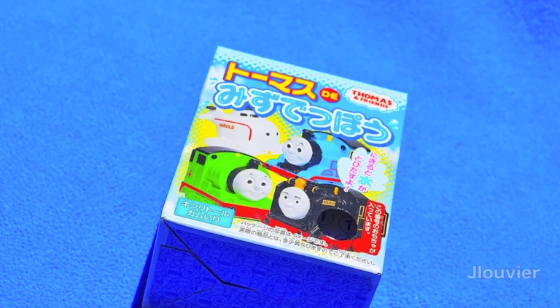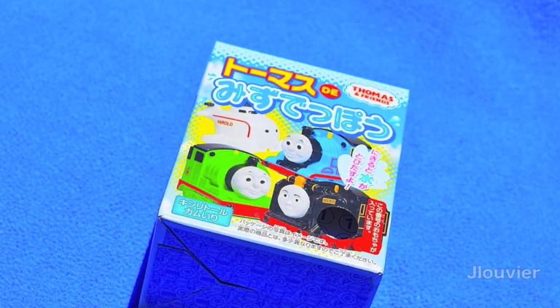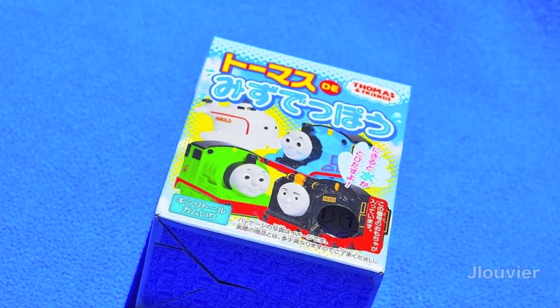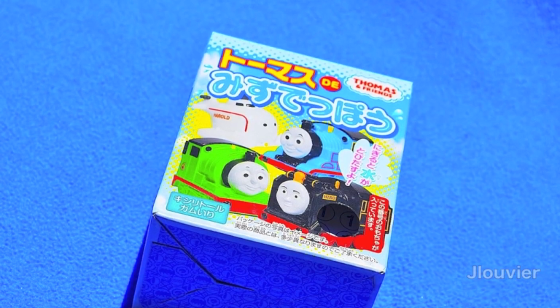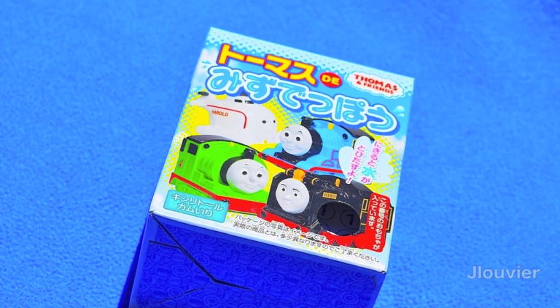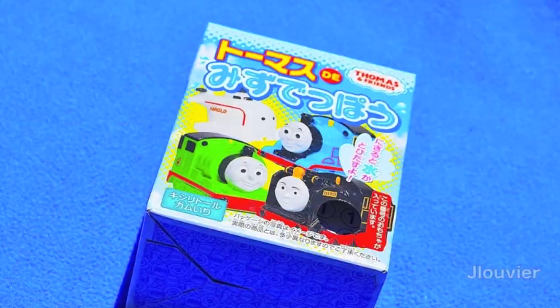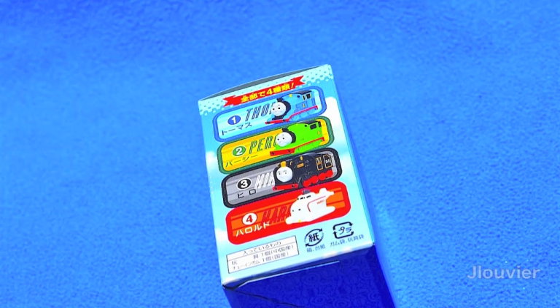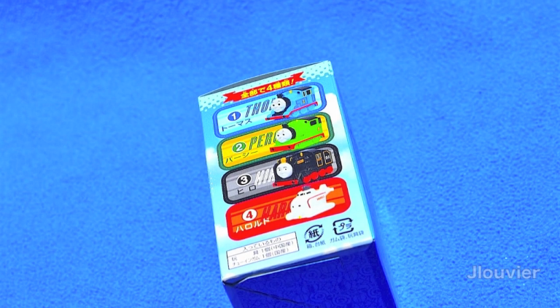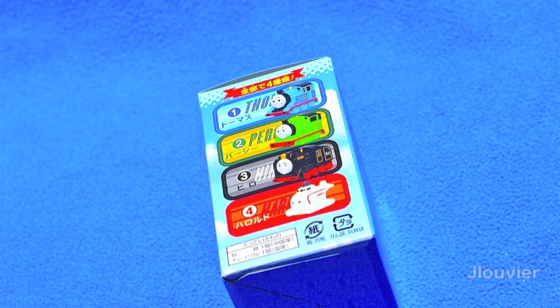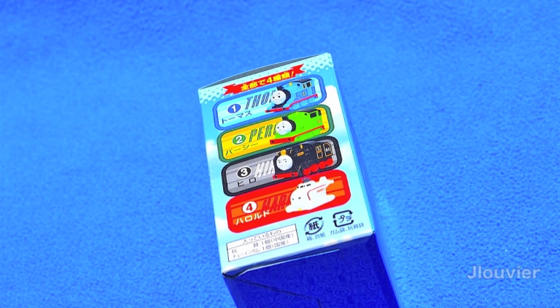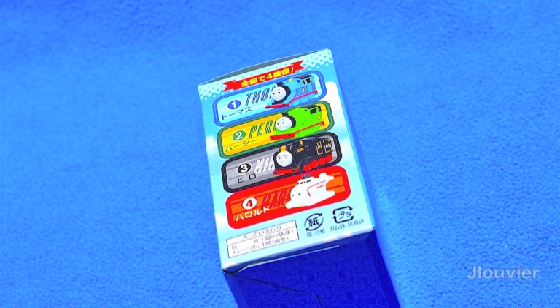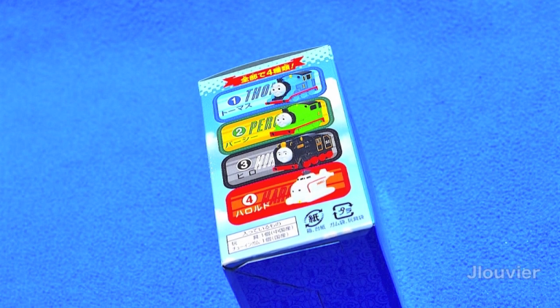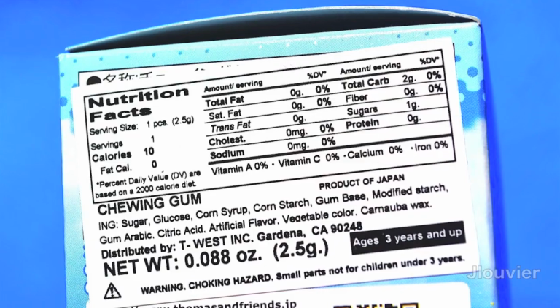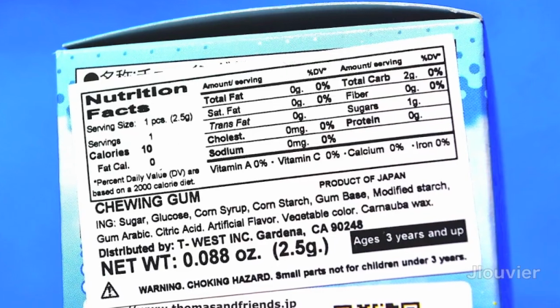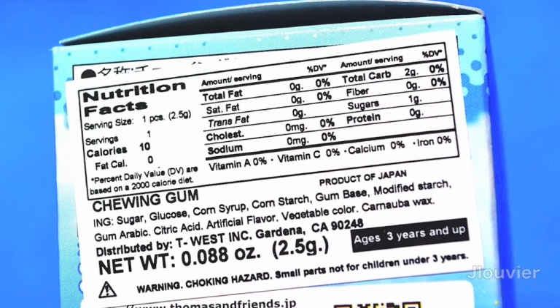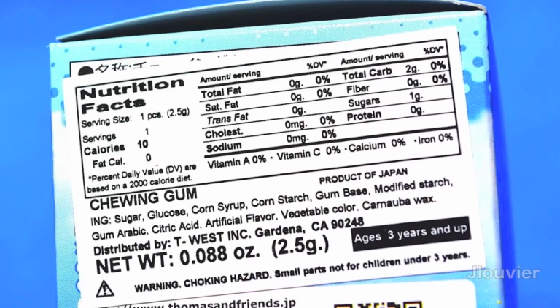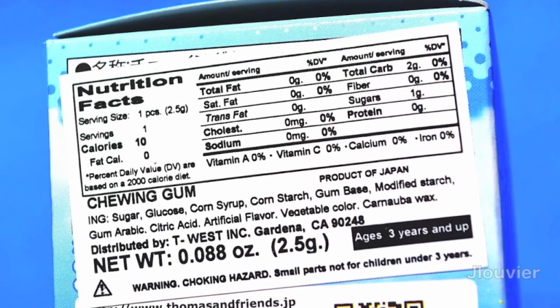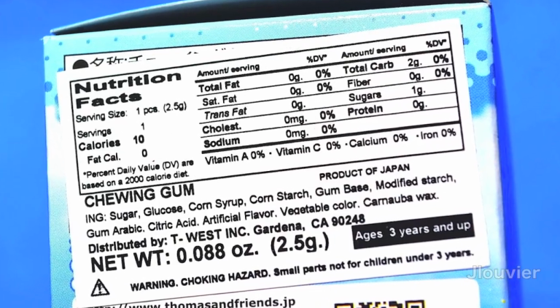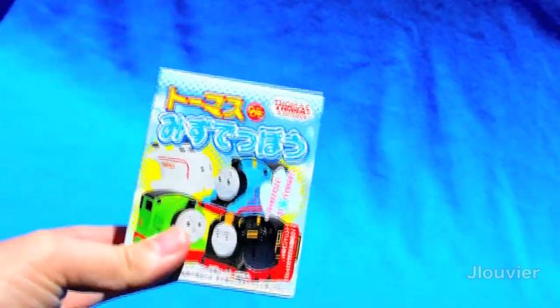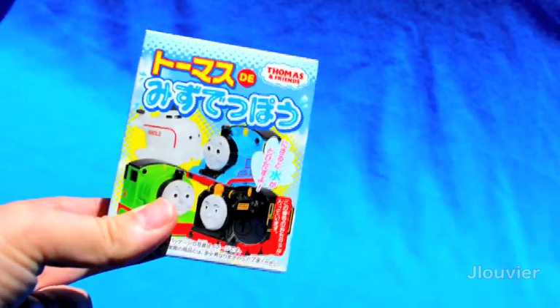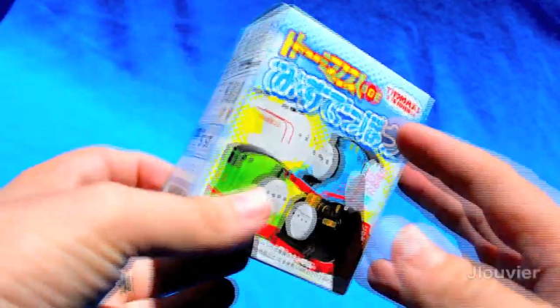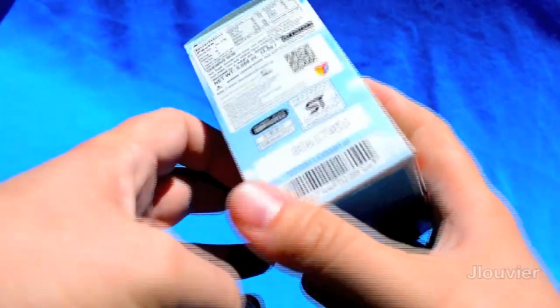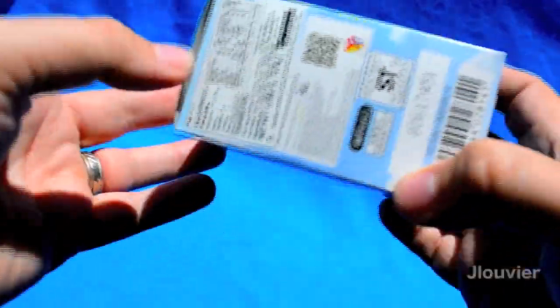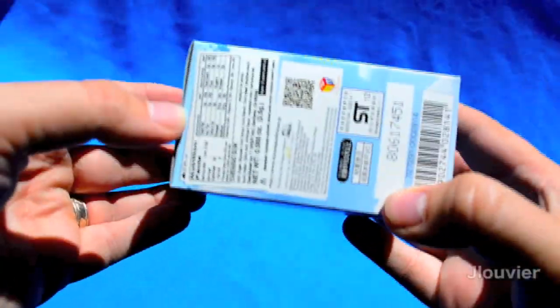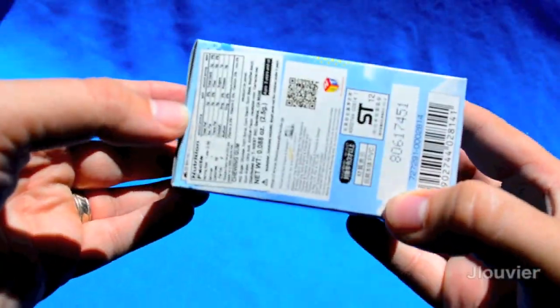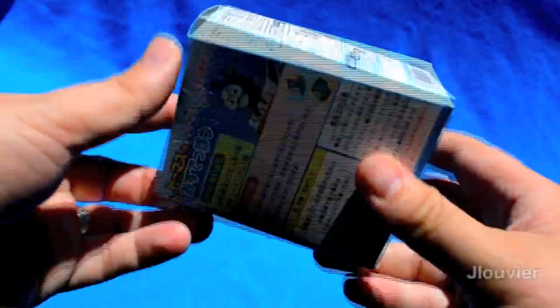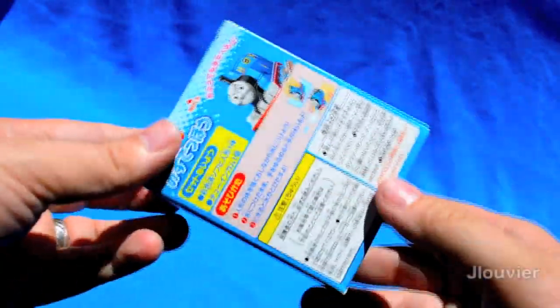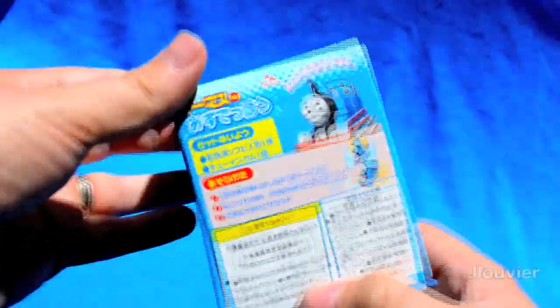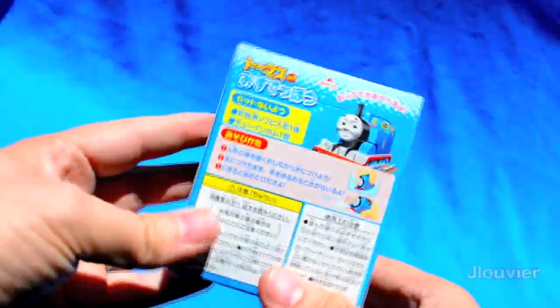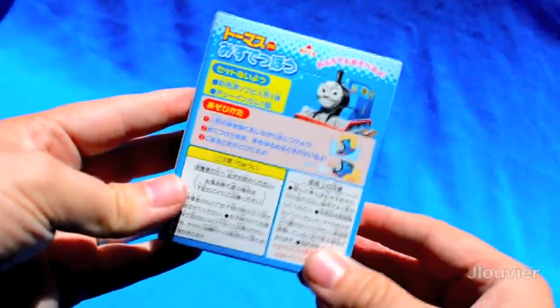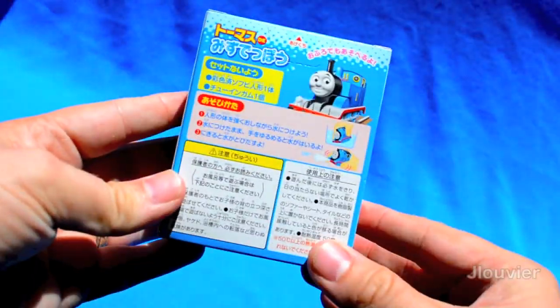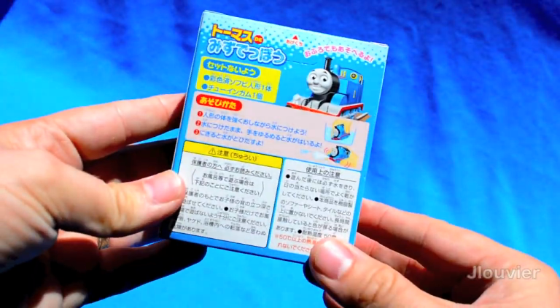Now, this next box is pretty much all in Japanese. The front of the box spotlights the characters Thomas, Percy, and Hiro, which is very popular in Japan.